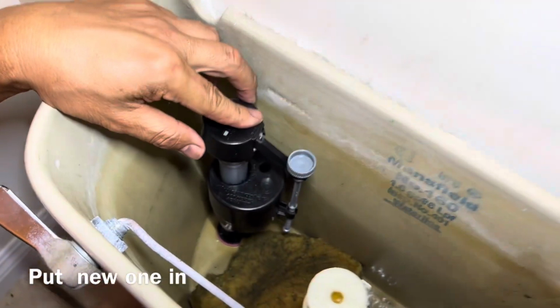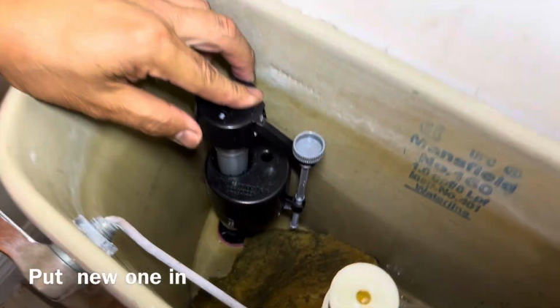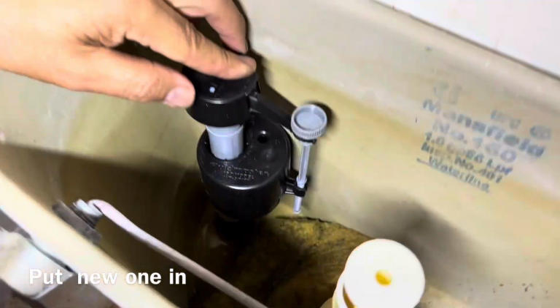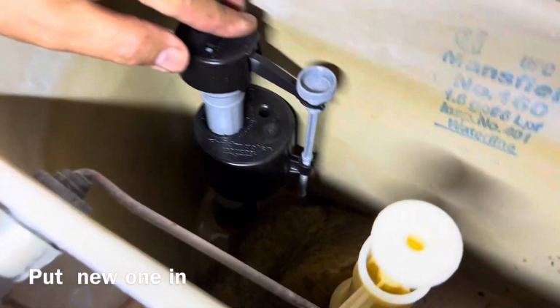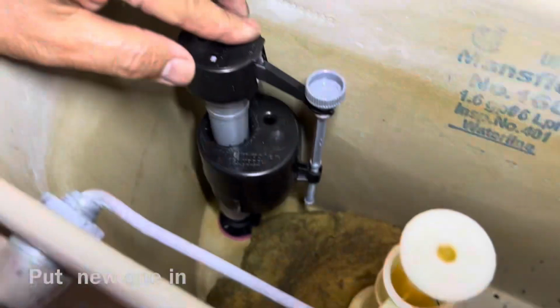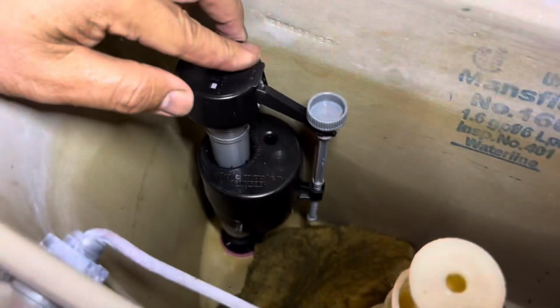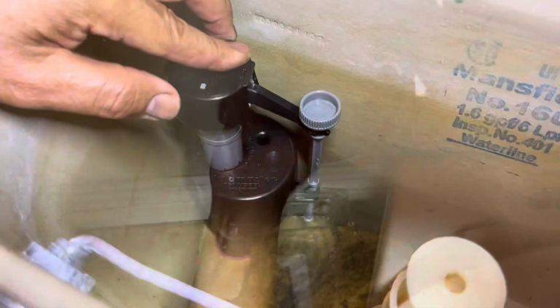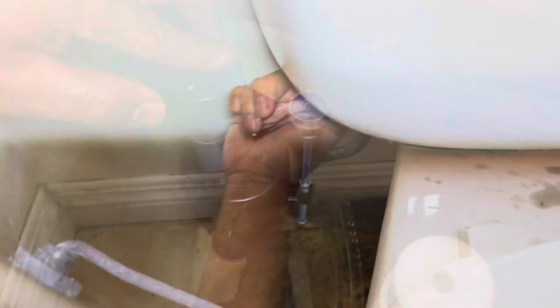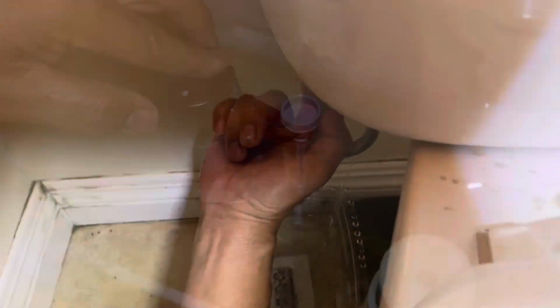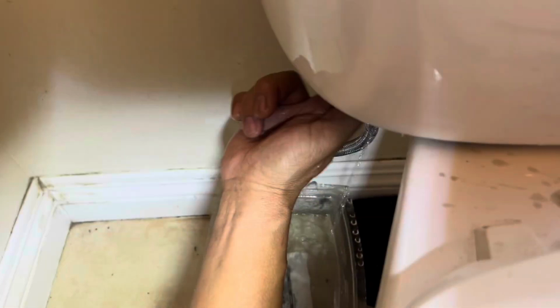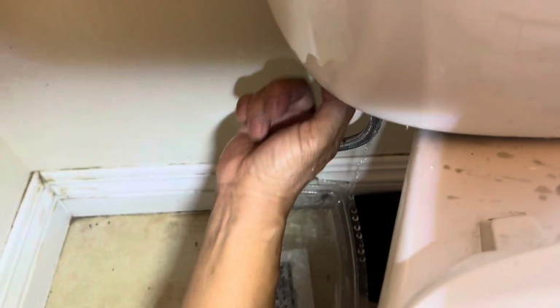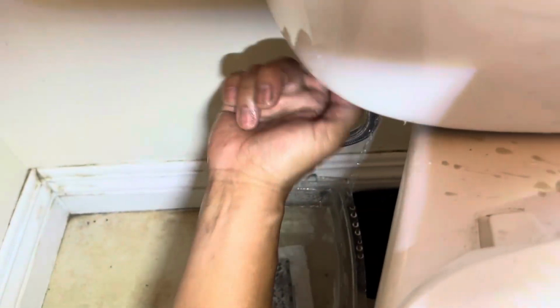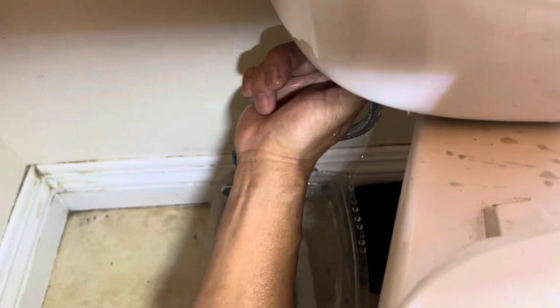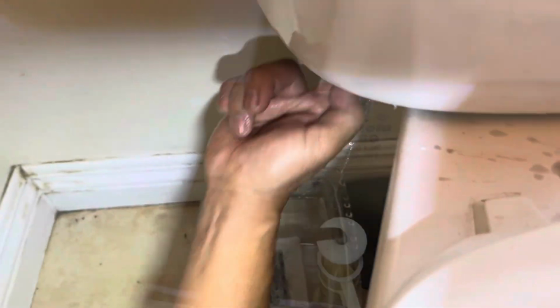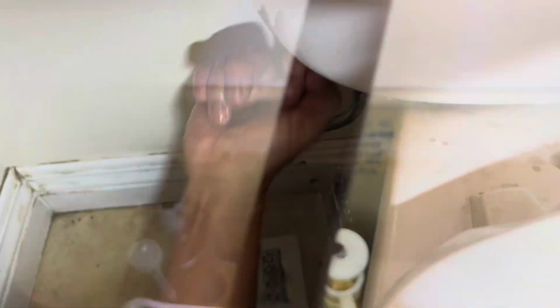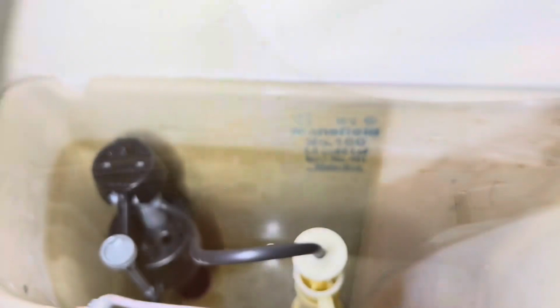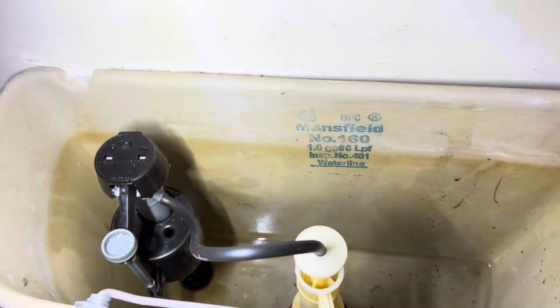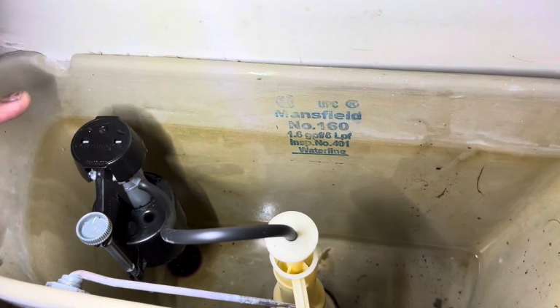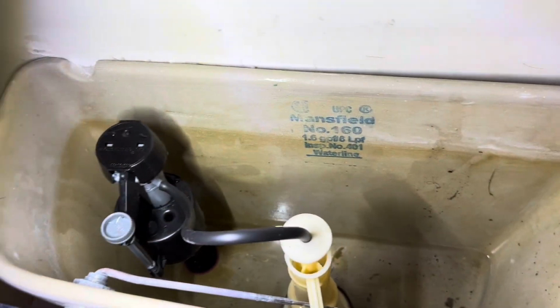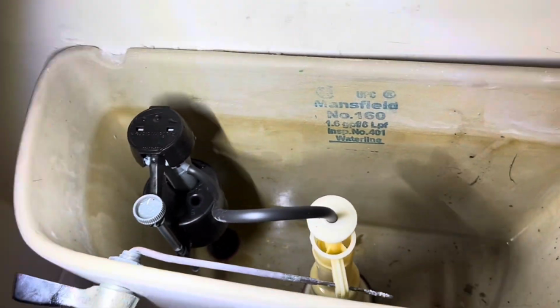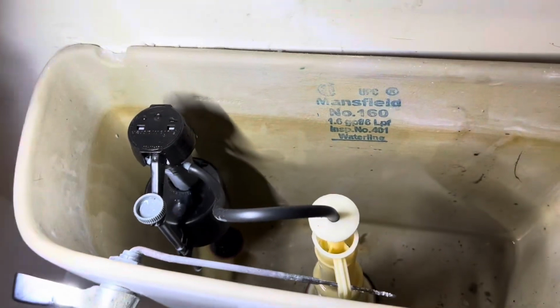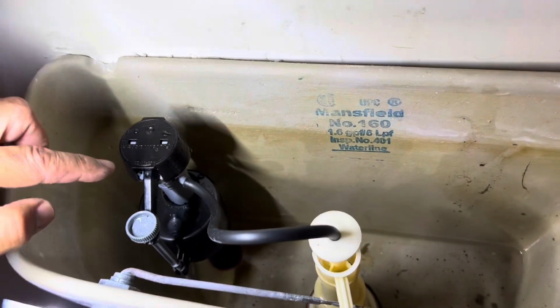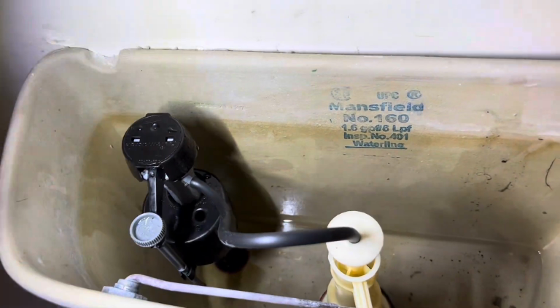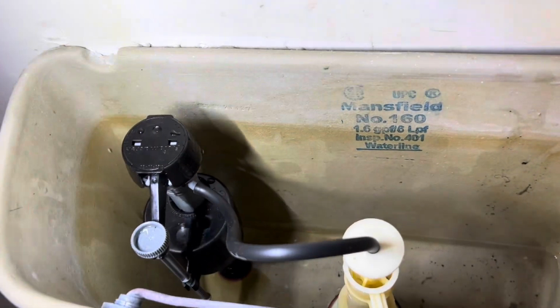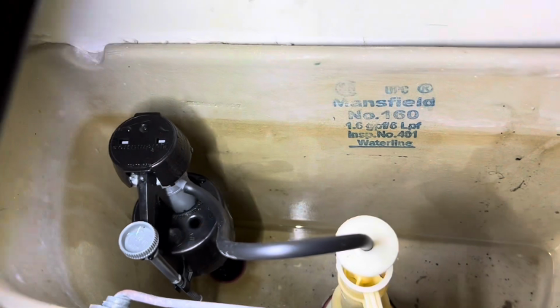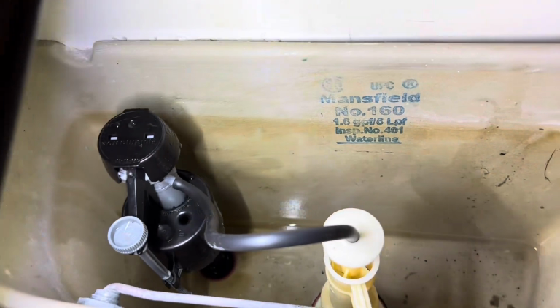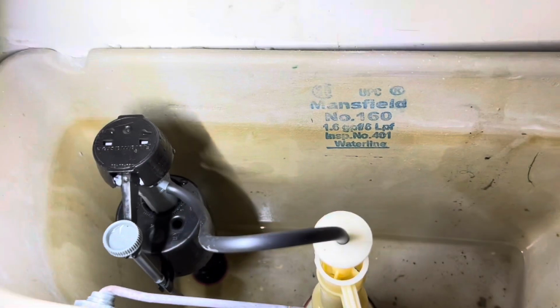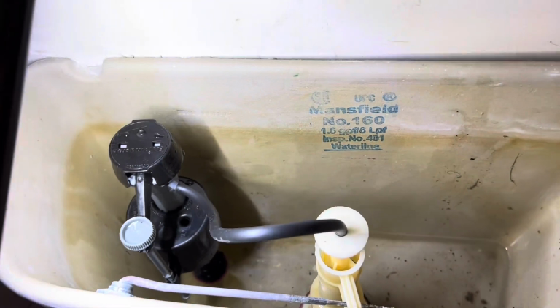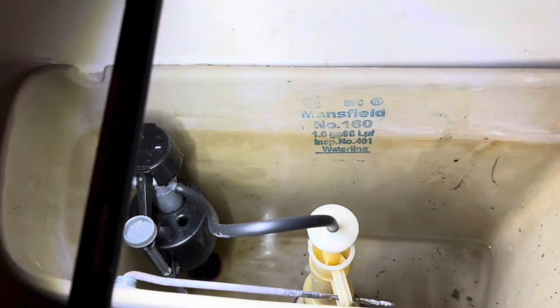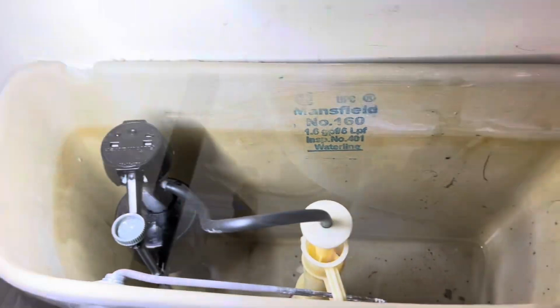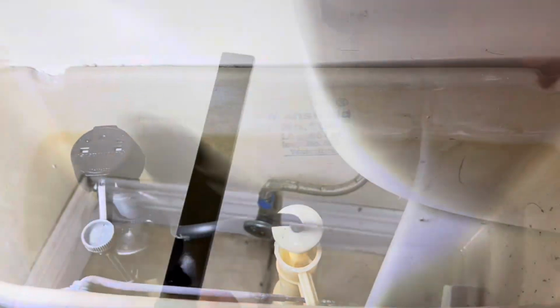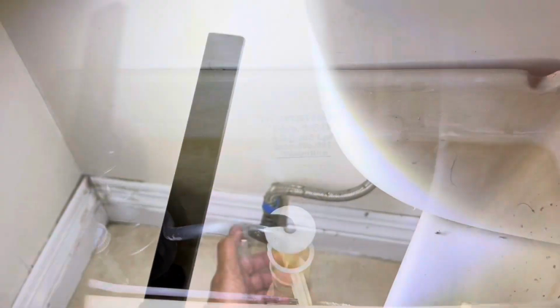Now seal it up. You can see it's done — we got the new one installed. Now just turn the water on and see how it goes.